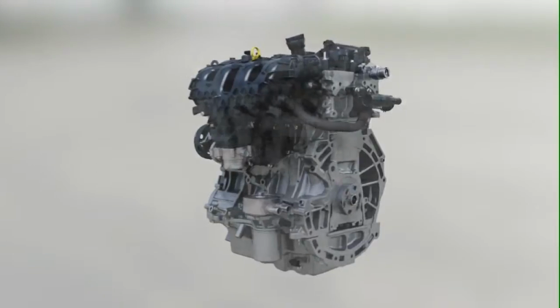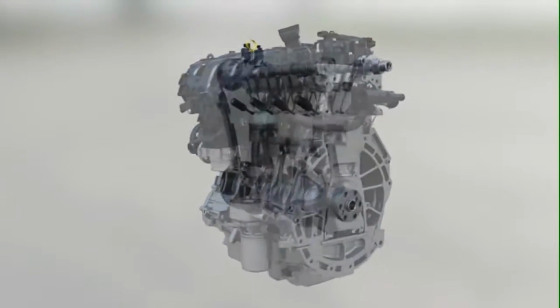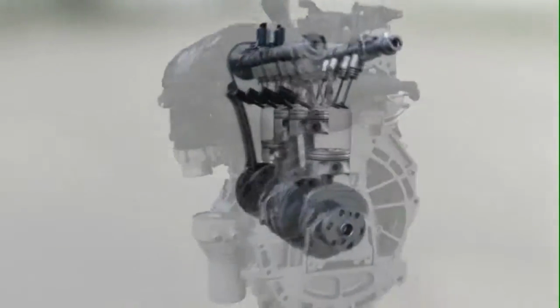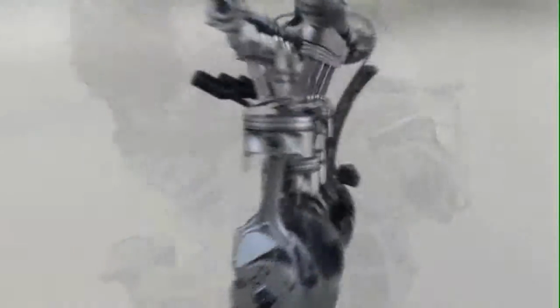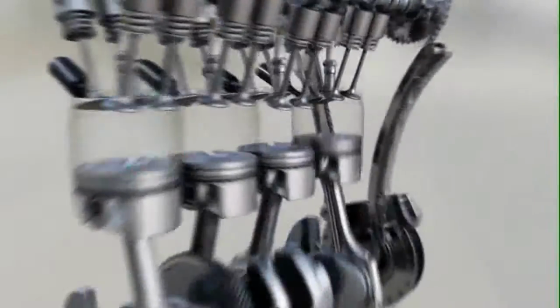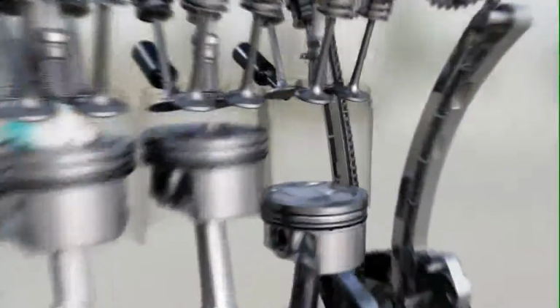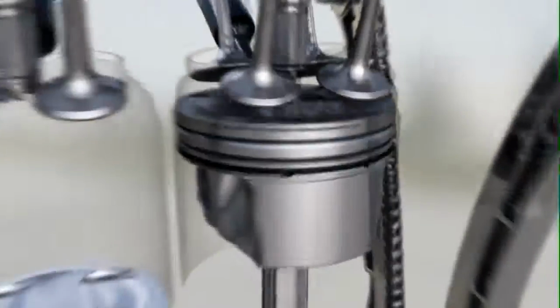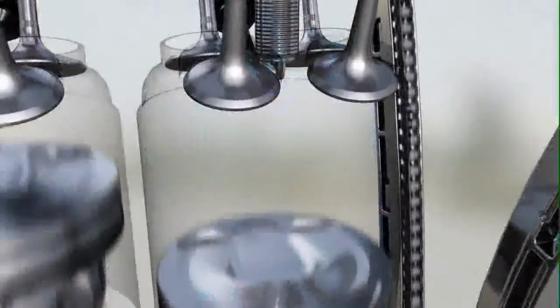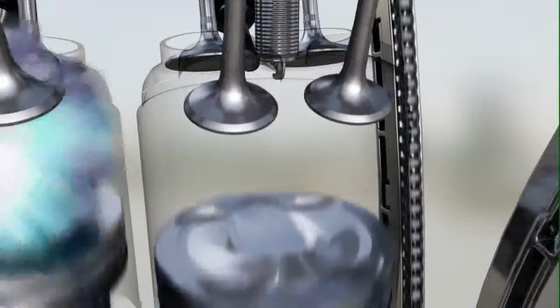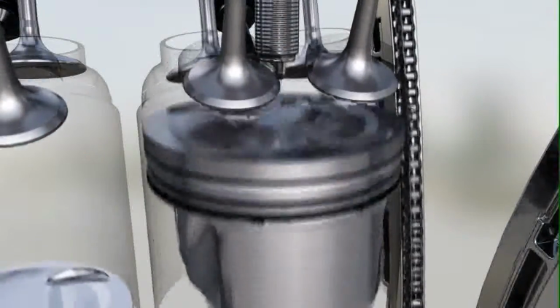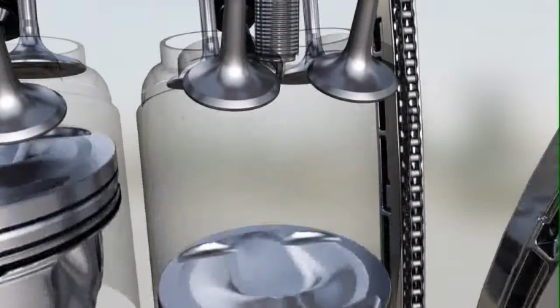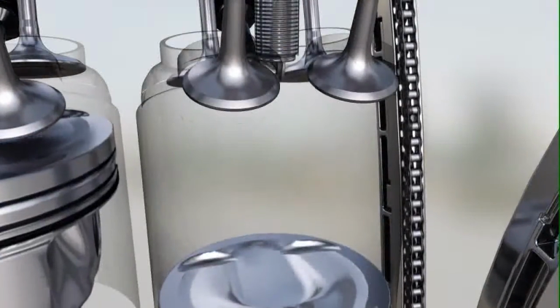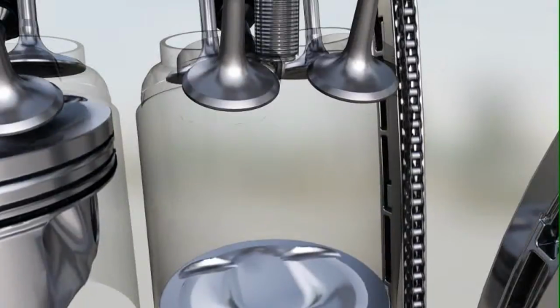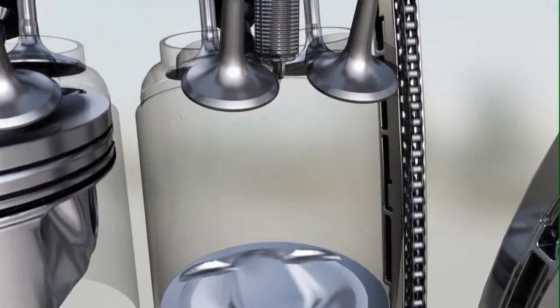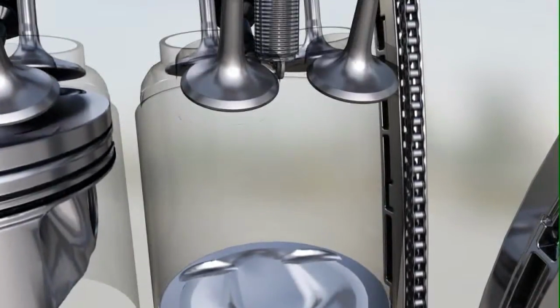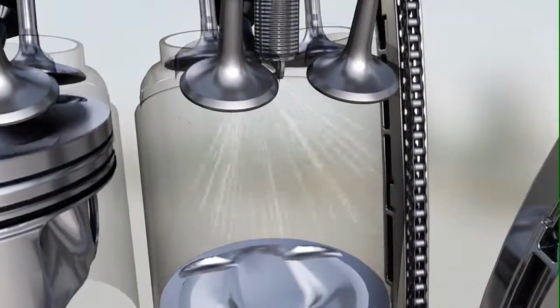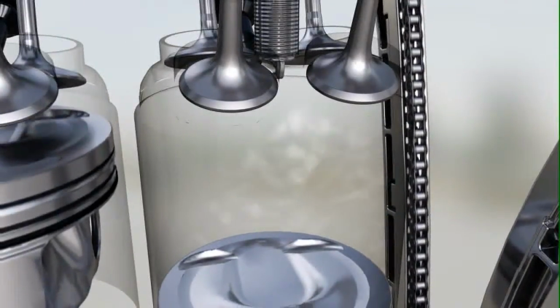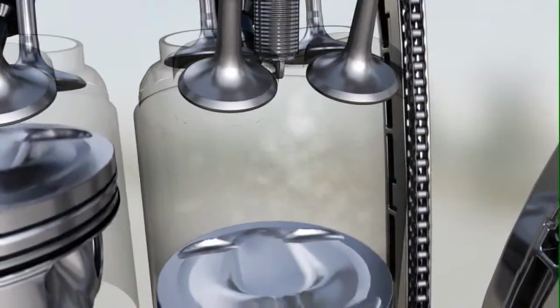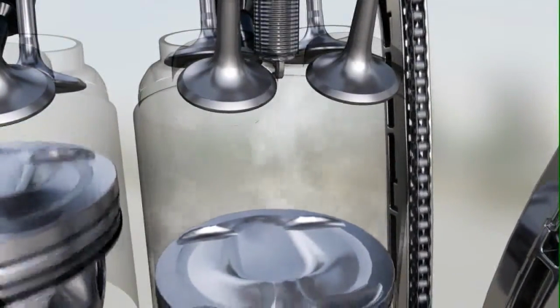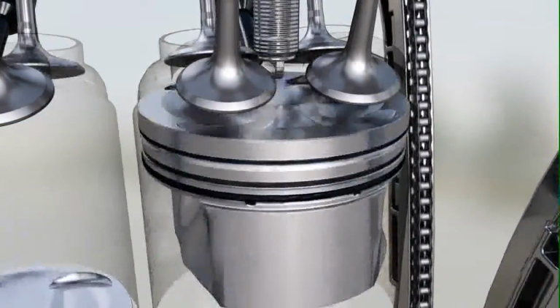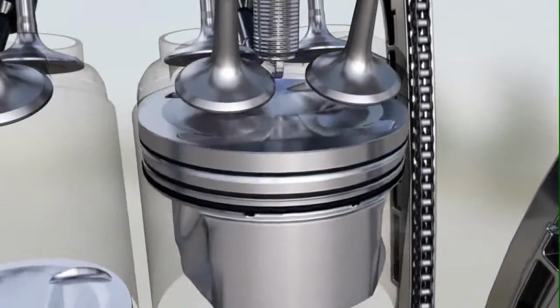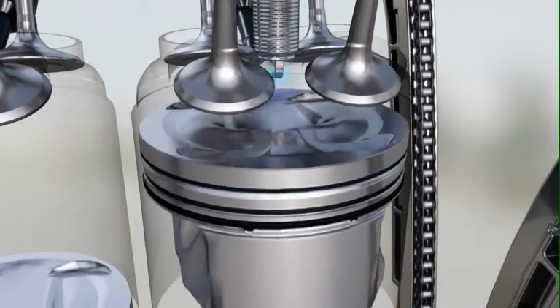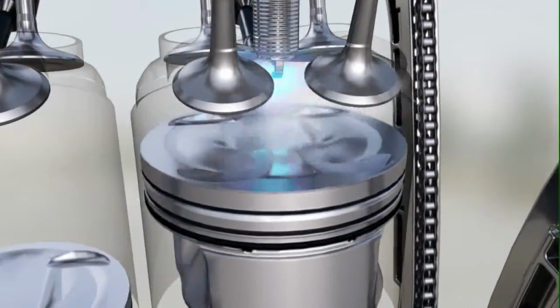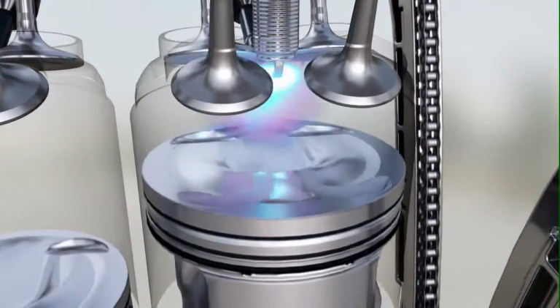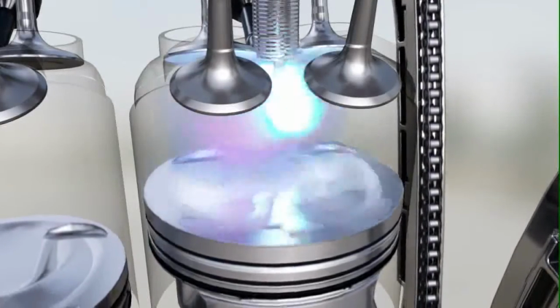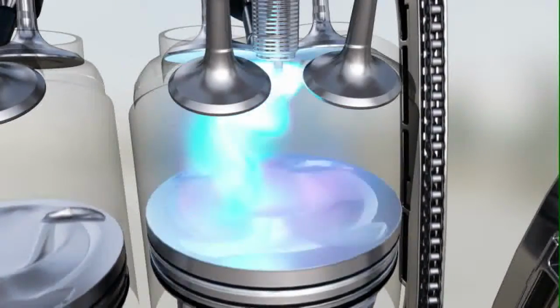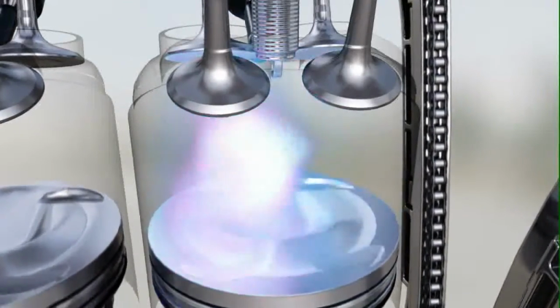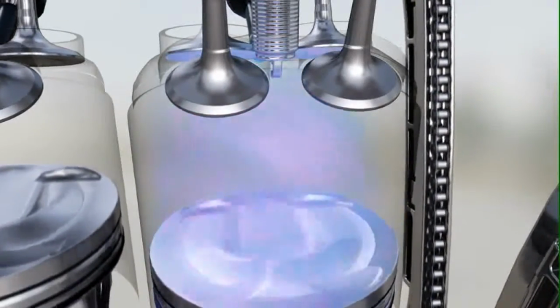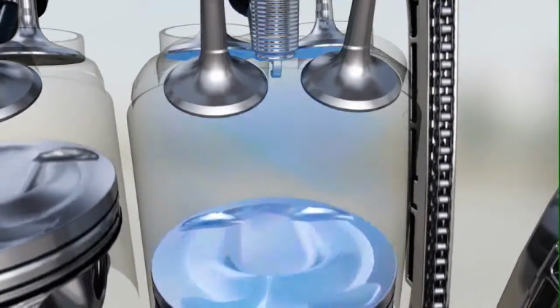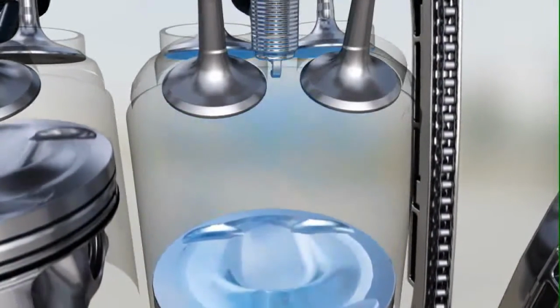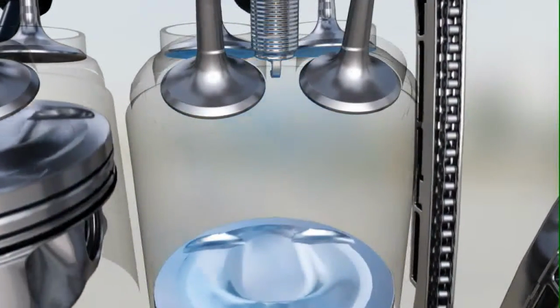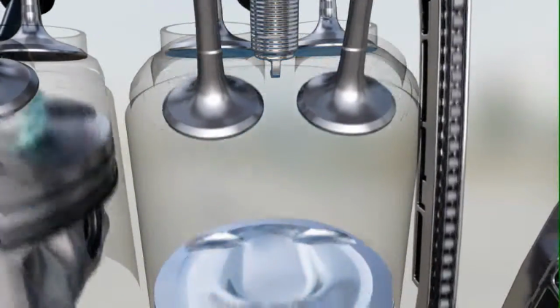How does this work? One key element is direct injection. The high-pressure system injects fuel into the cylinder in a small, precise amount at up to 200 bar. The effect is a cooler, denser charge, which leads to less fuel consumption.